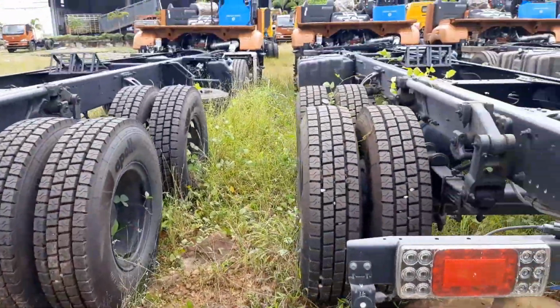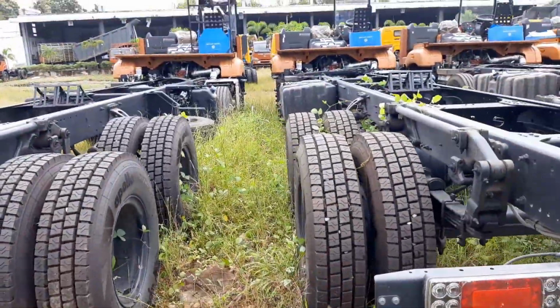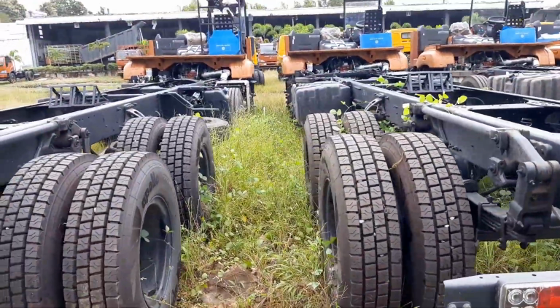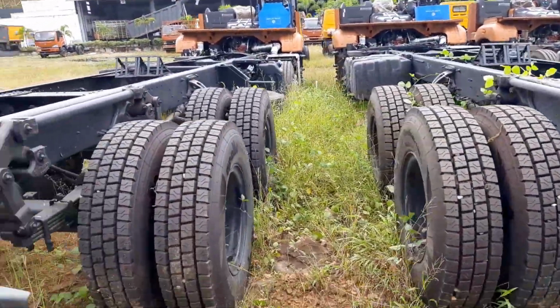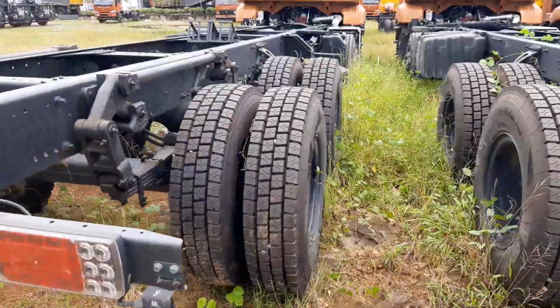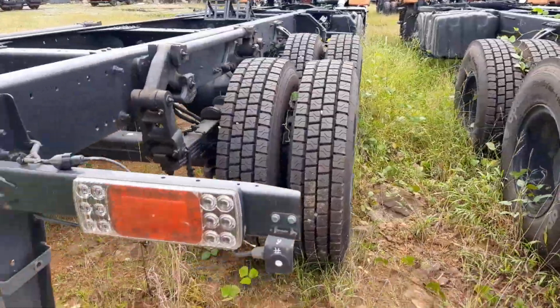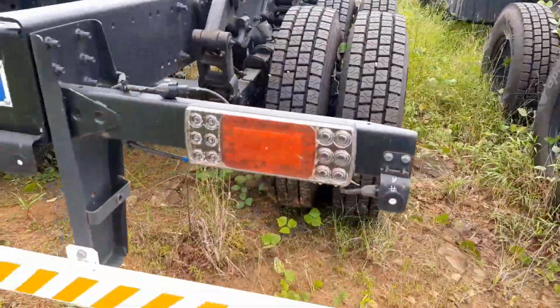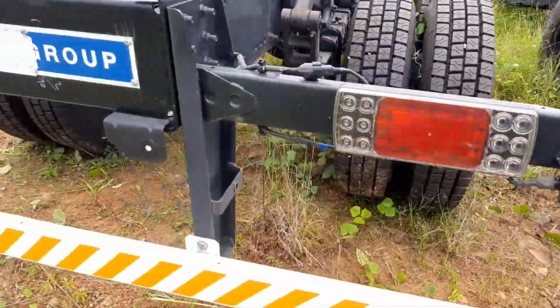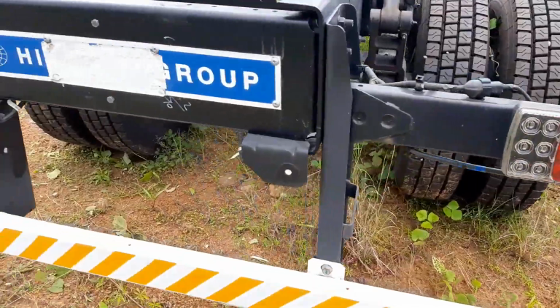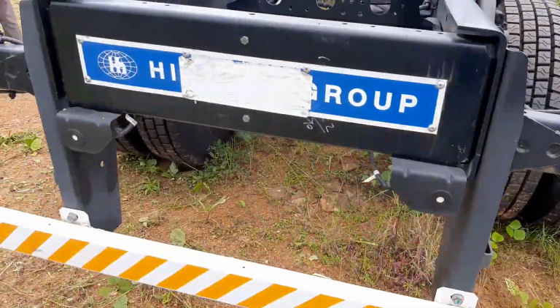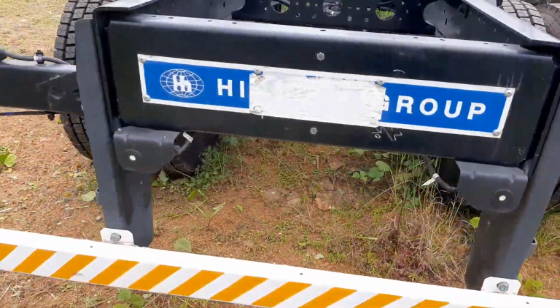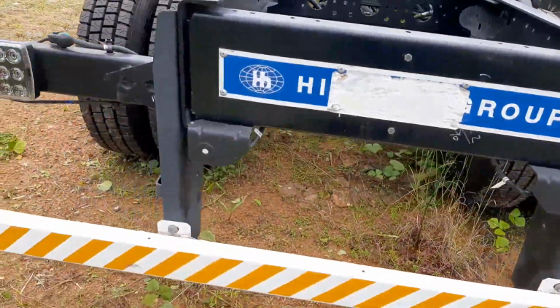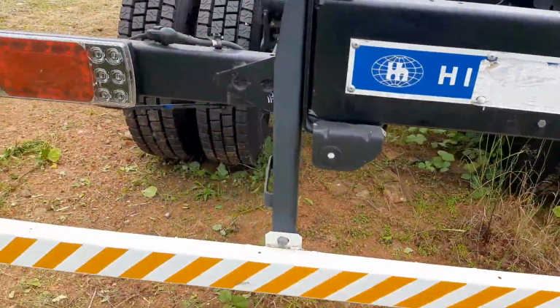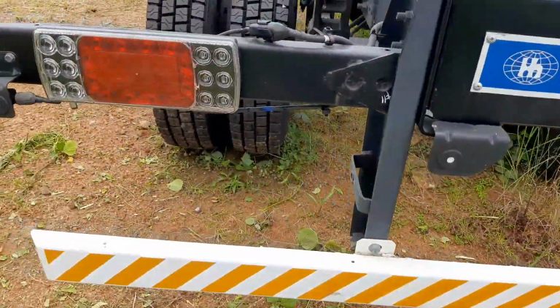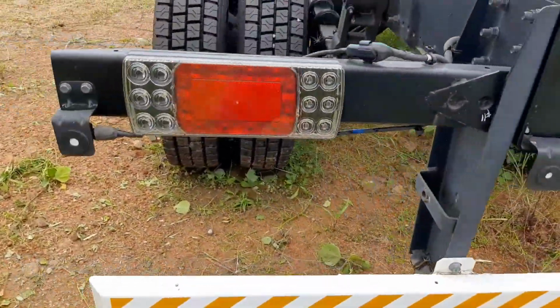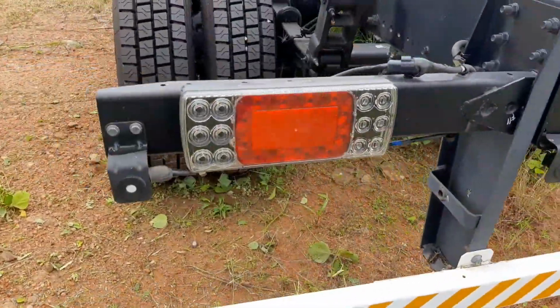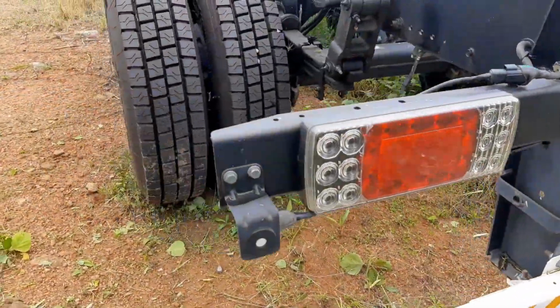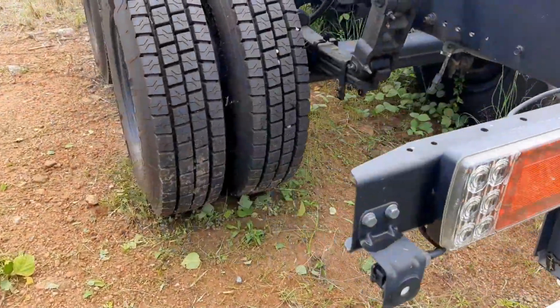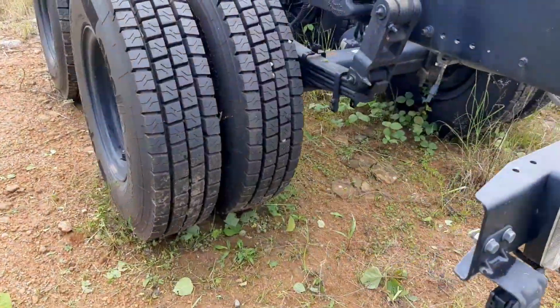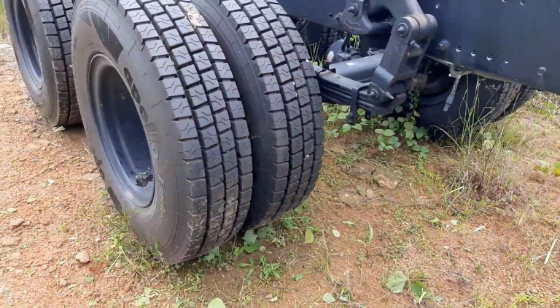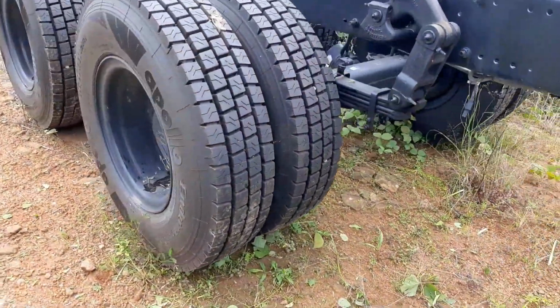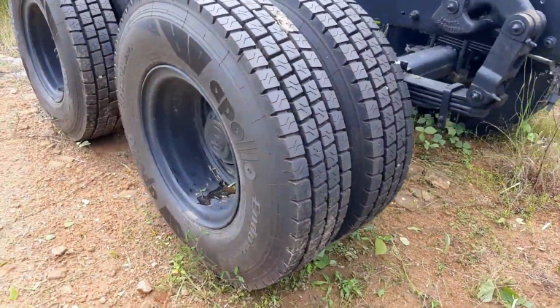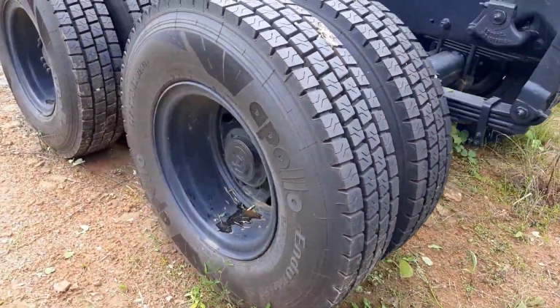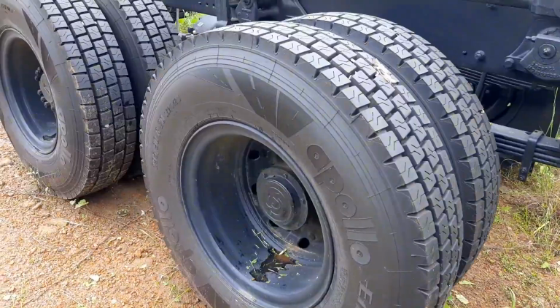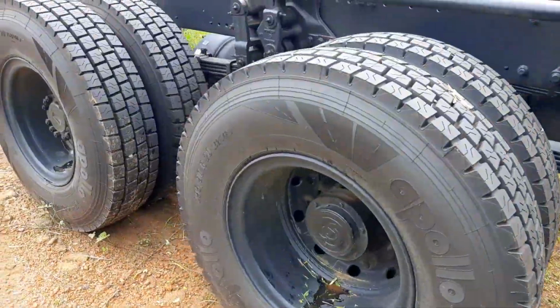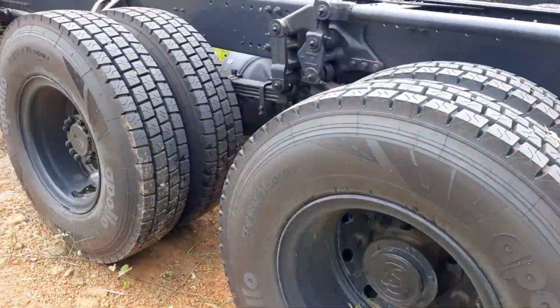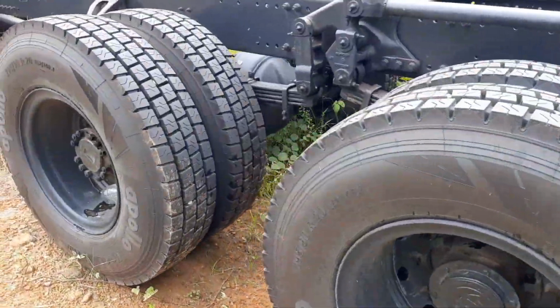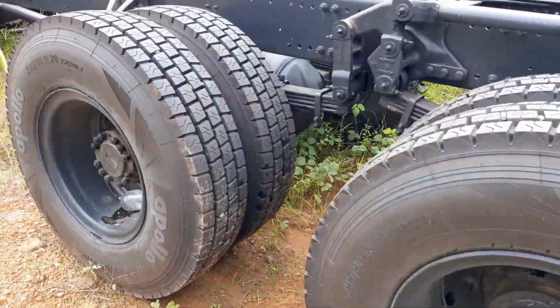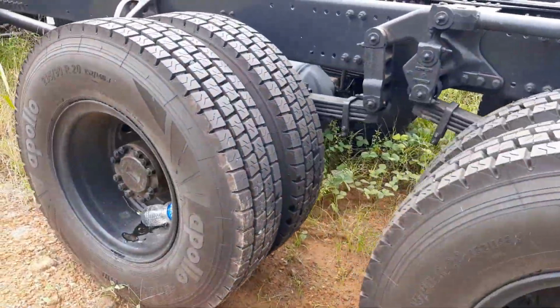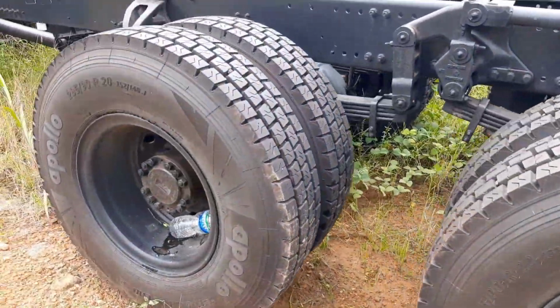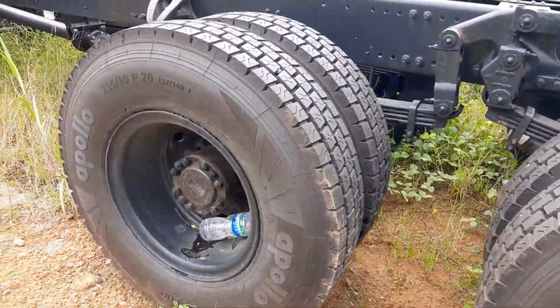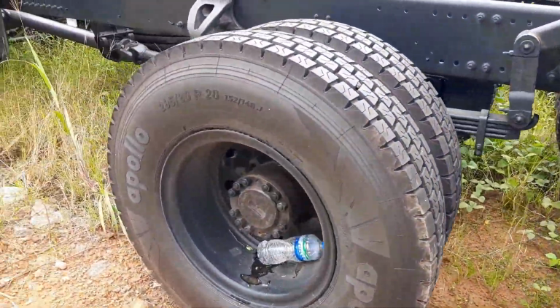The truck chassis frame is made with HSS material with a new improved design. The truck comes with 12 tires, and the tire size is 295/90-20 inch radial.